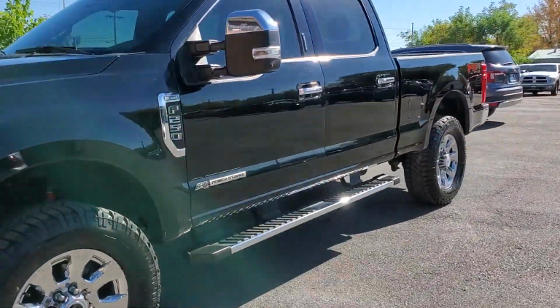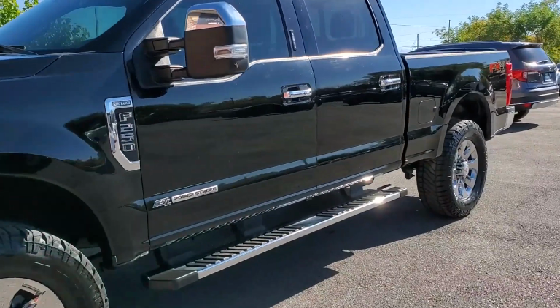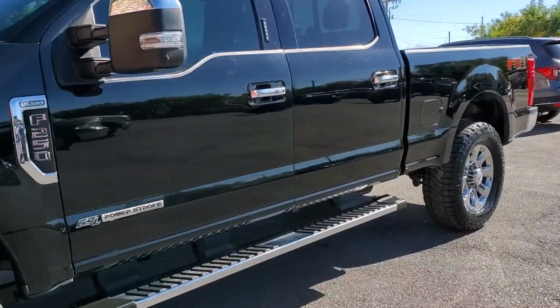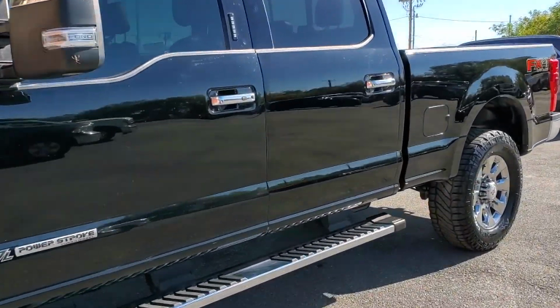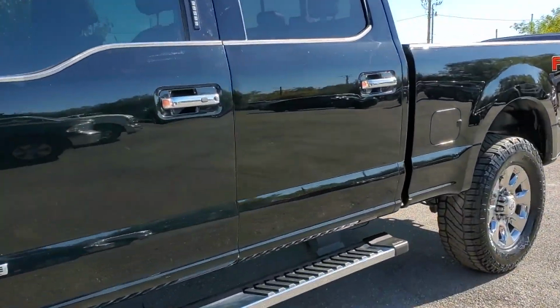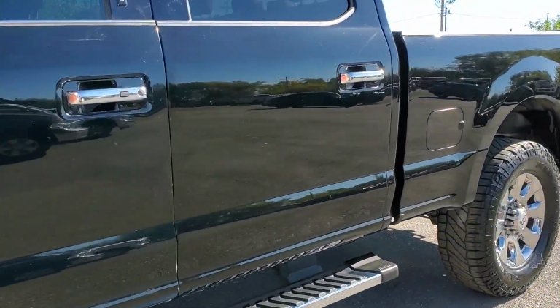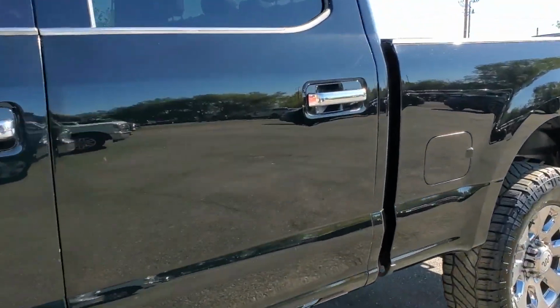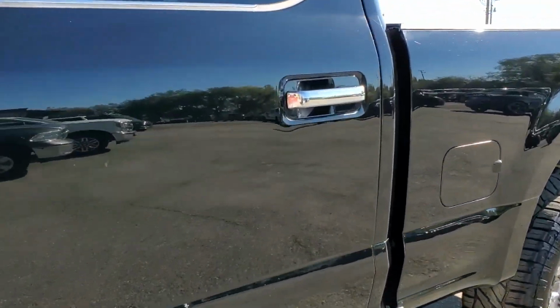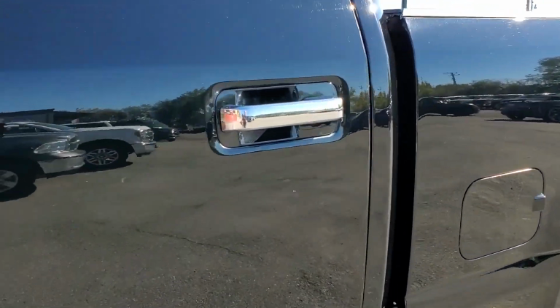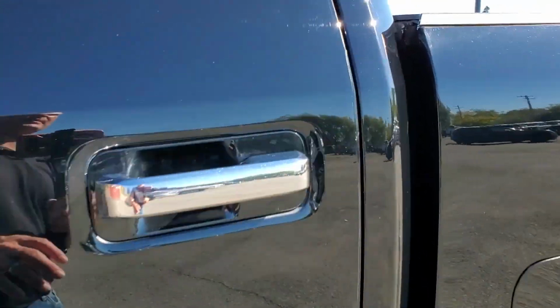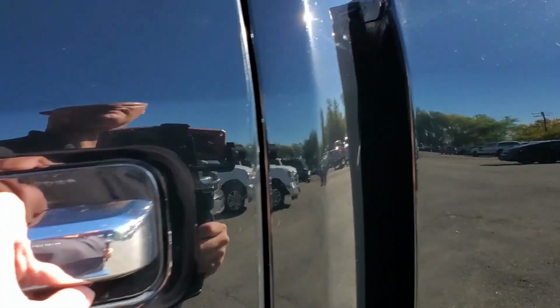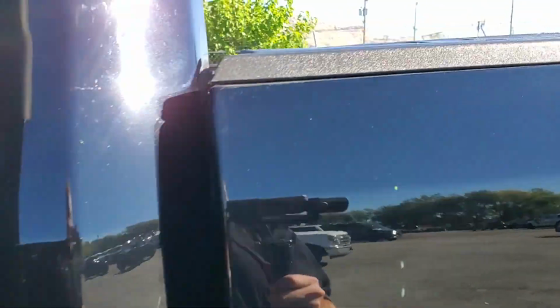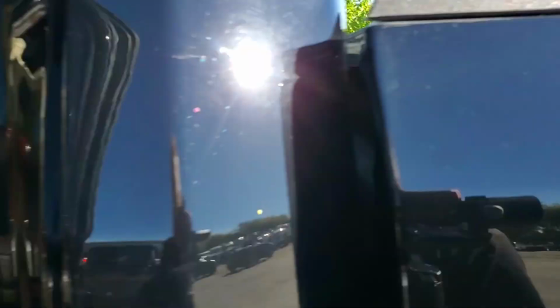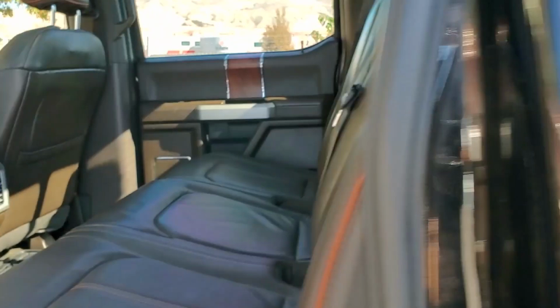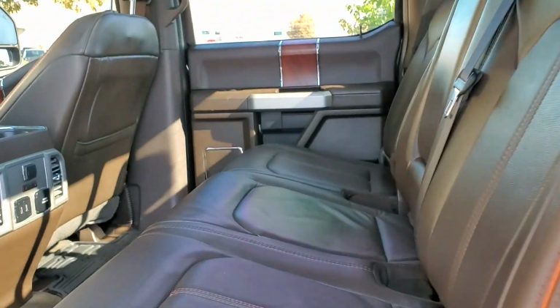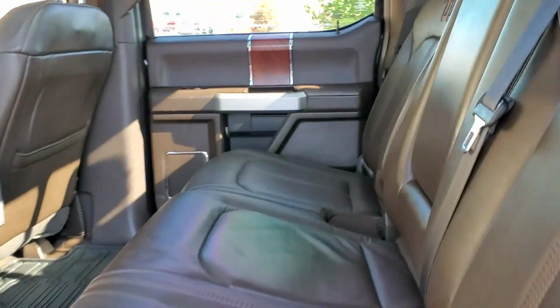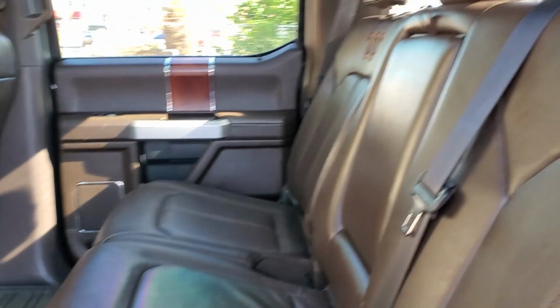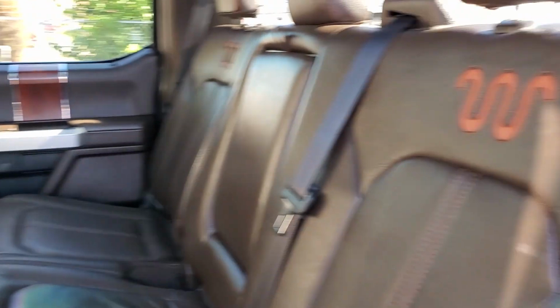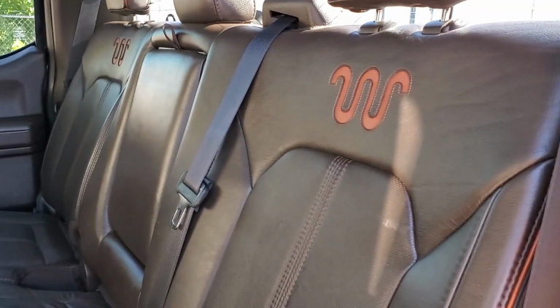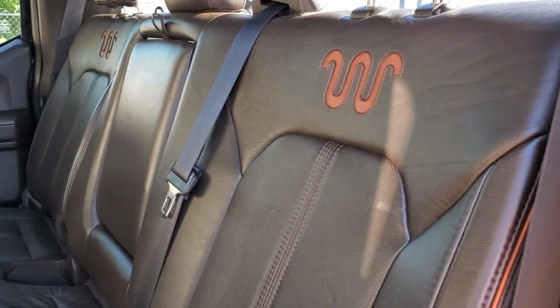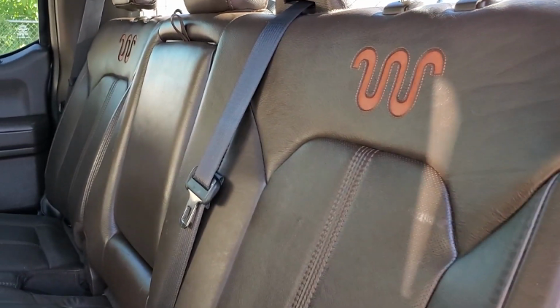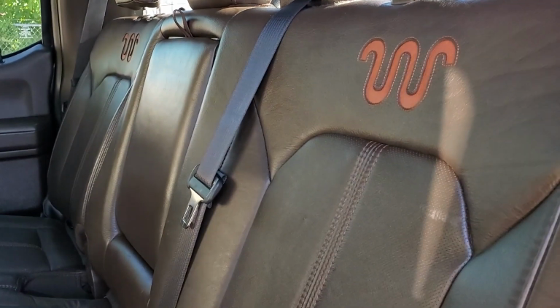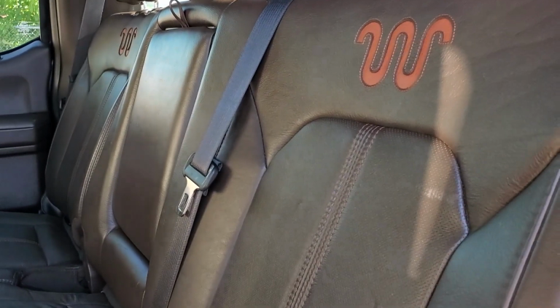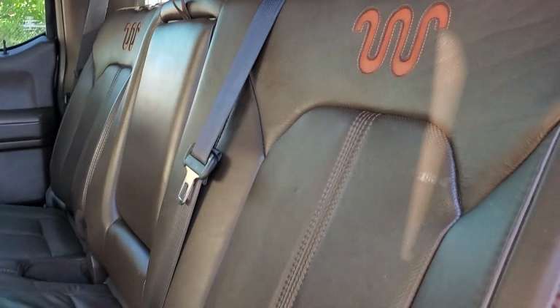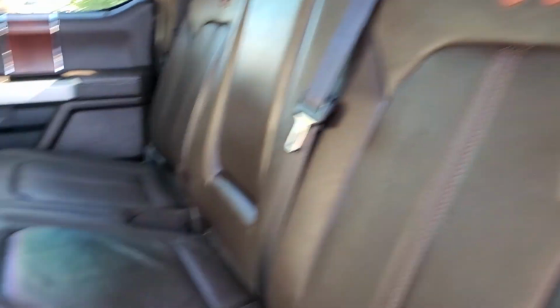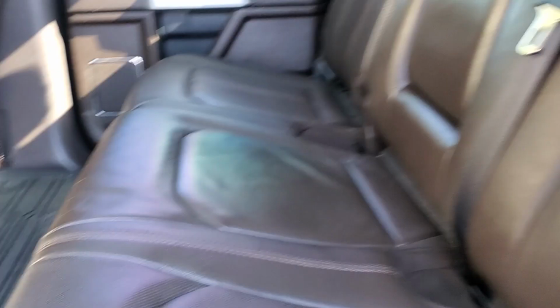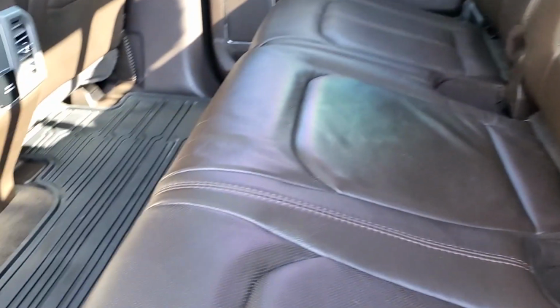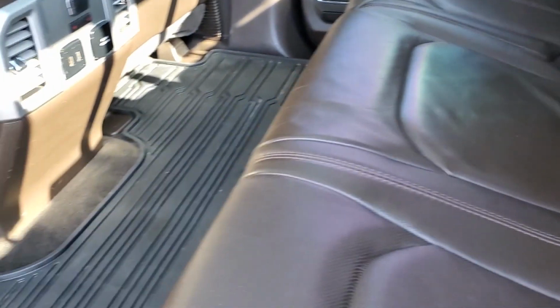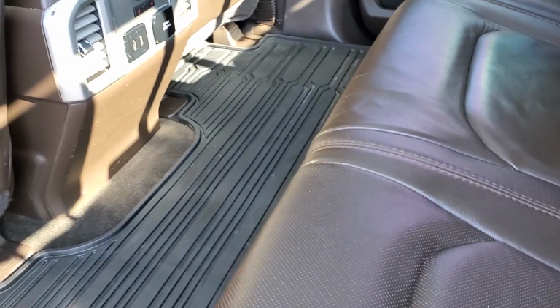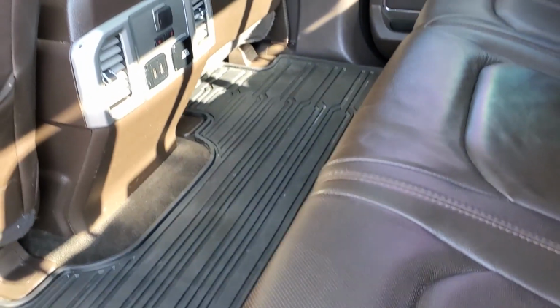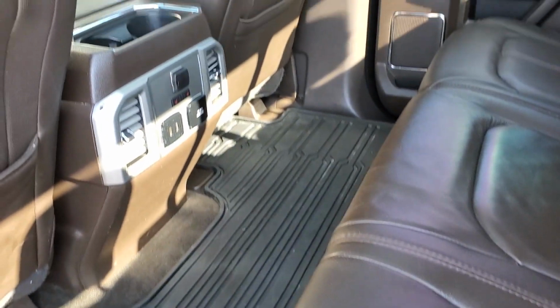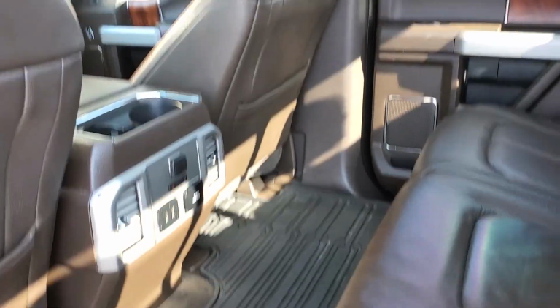We'll go ahead and take a tour of the interior. There are those King Ranch leather seats — you can see that you have a ton of space.